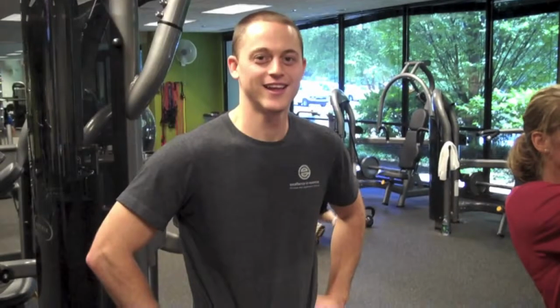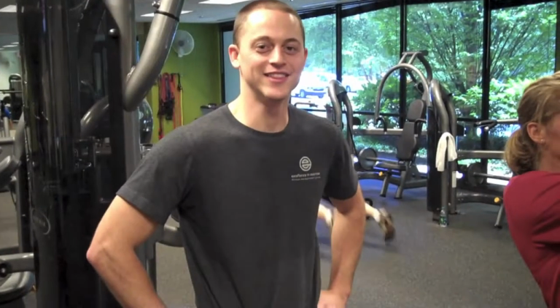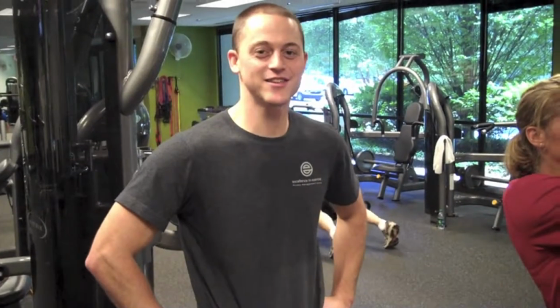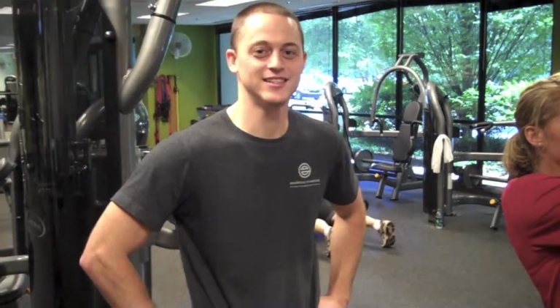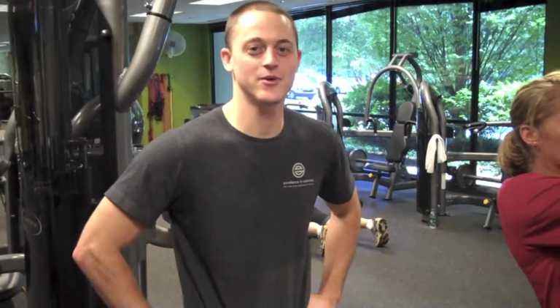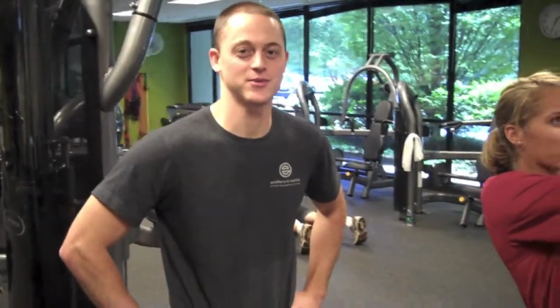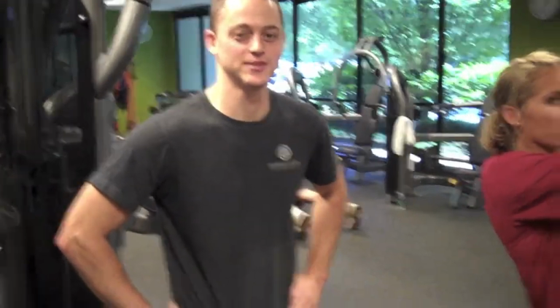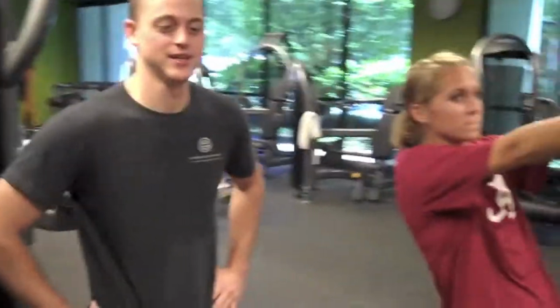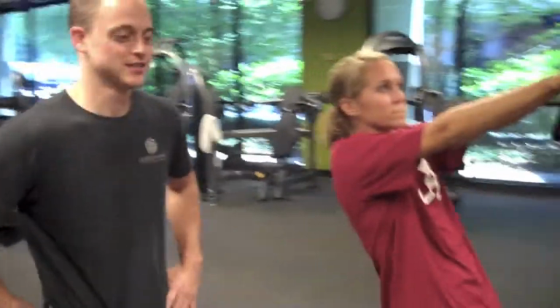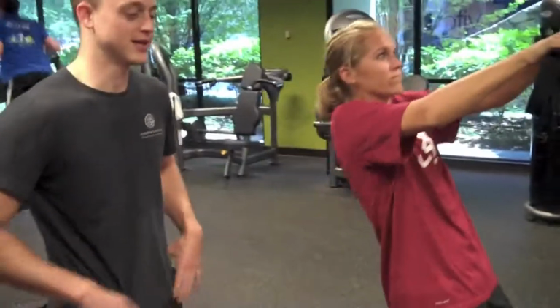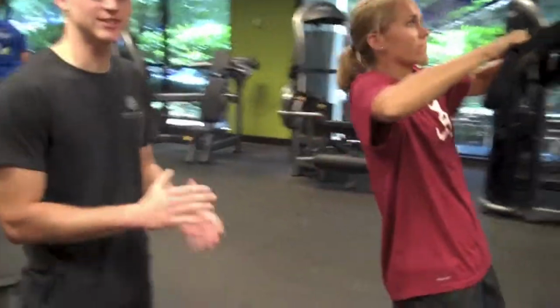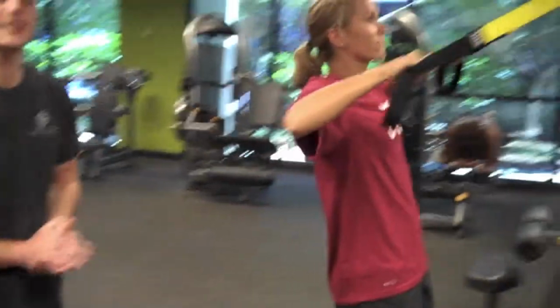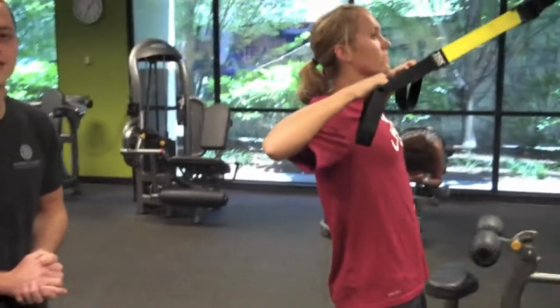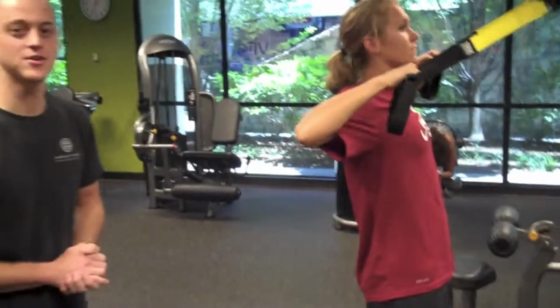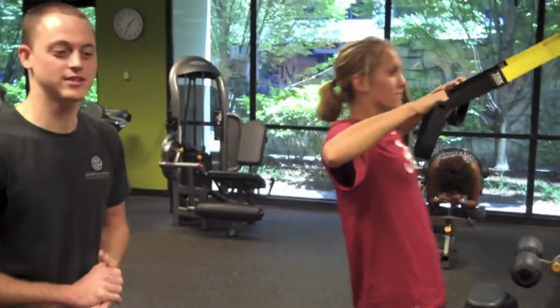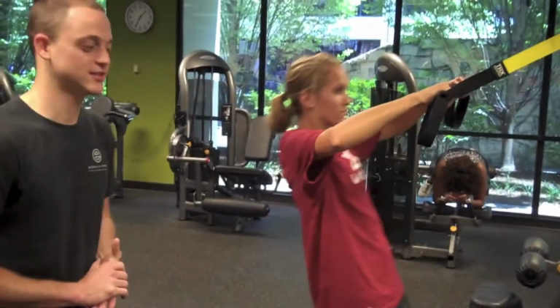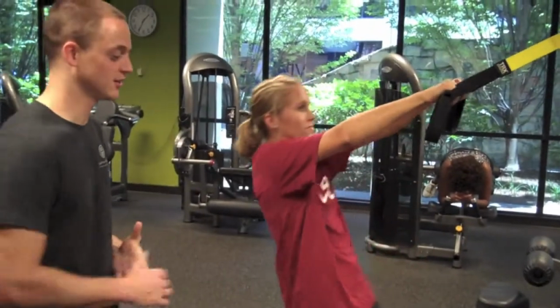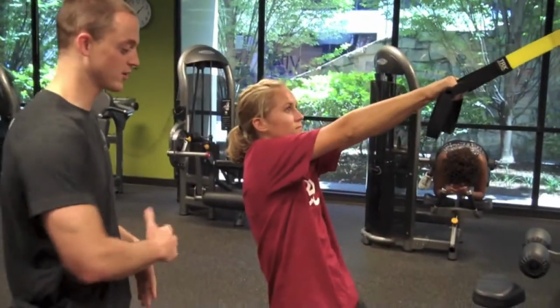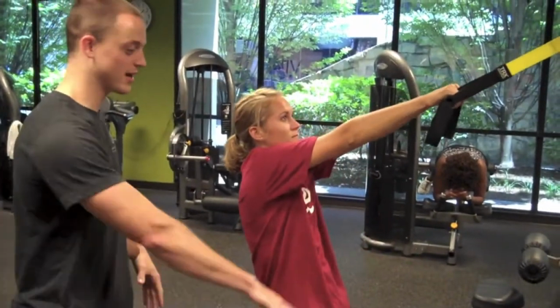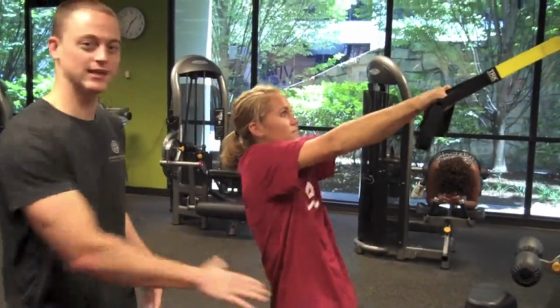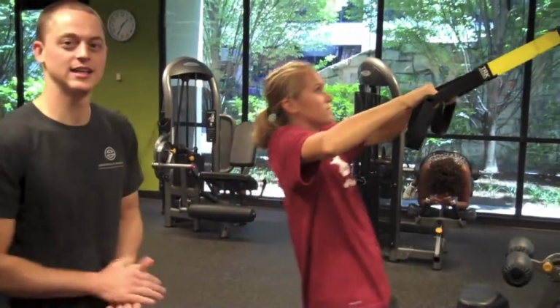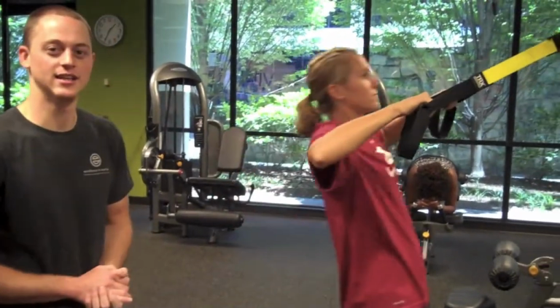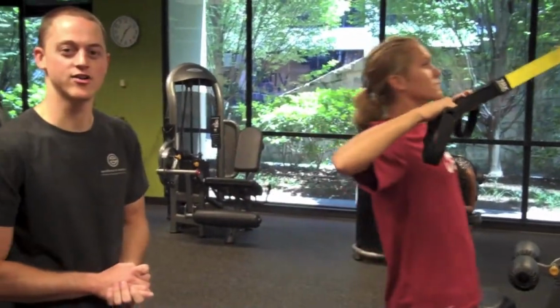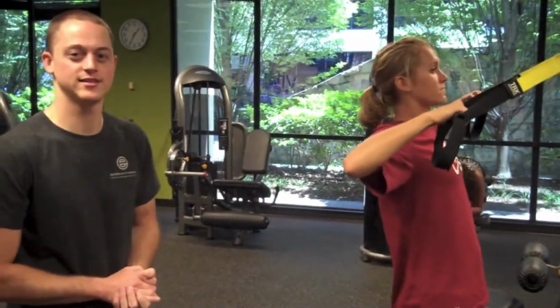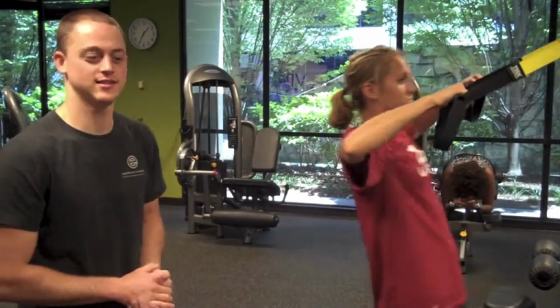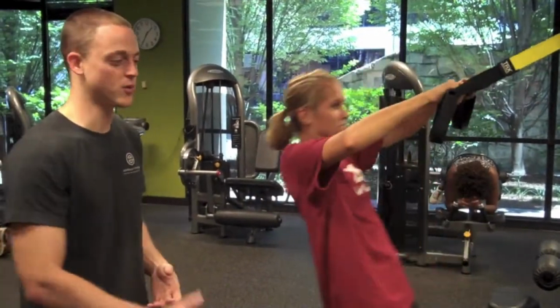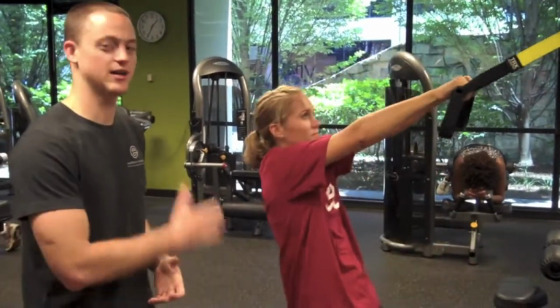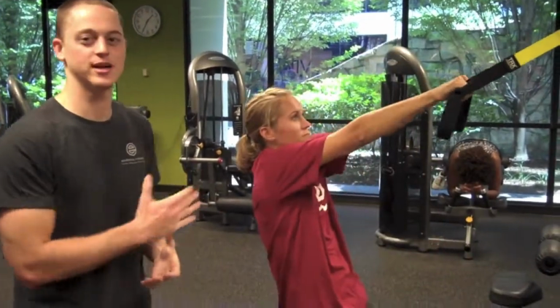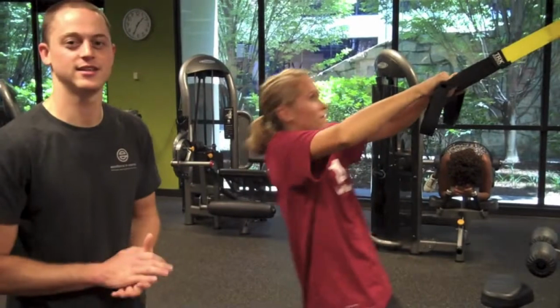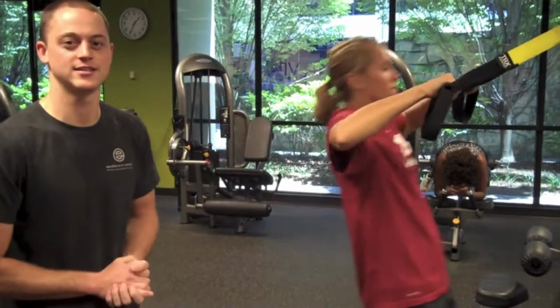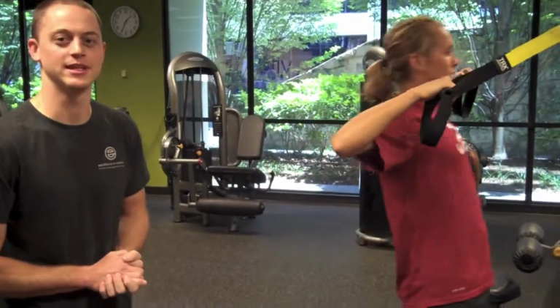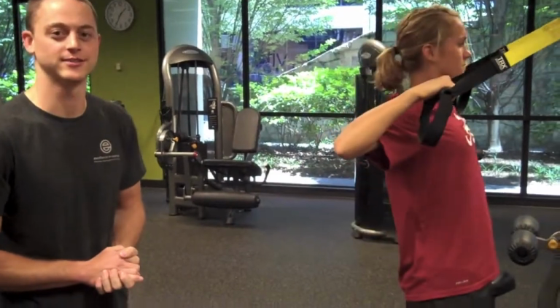These are the TRX rows. Just like the TRX skull crushers, the lower your body is, the harder it is. The more upright she is, it's going to be easier.